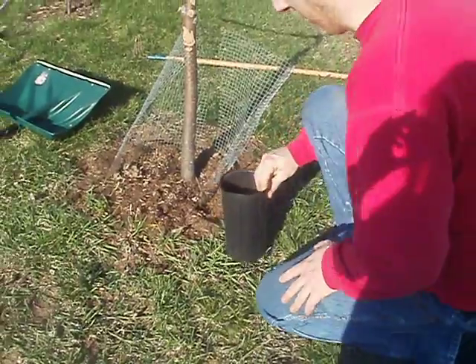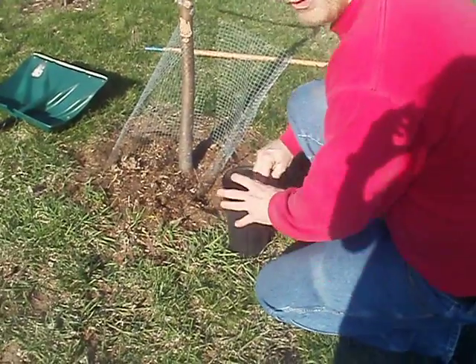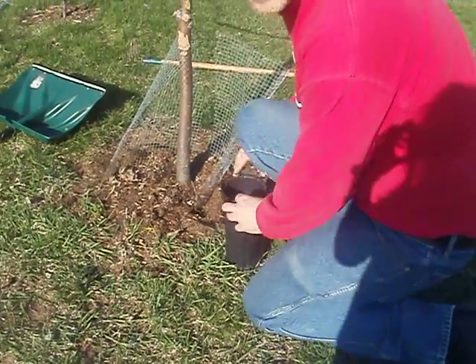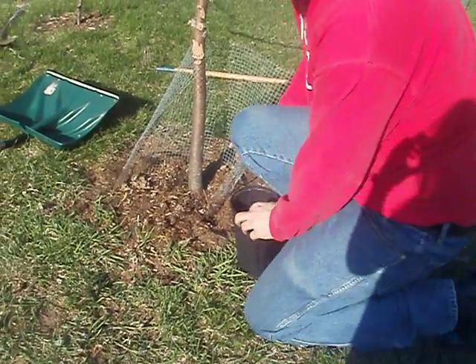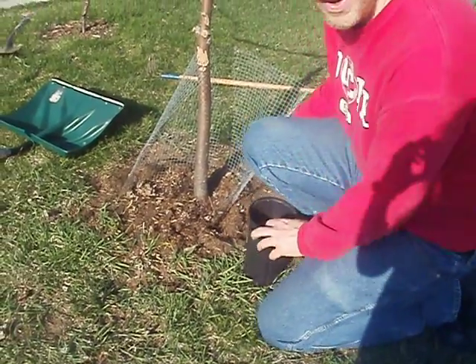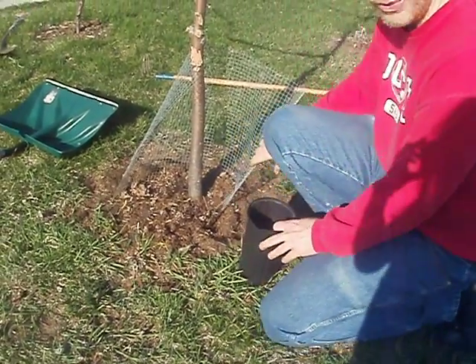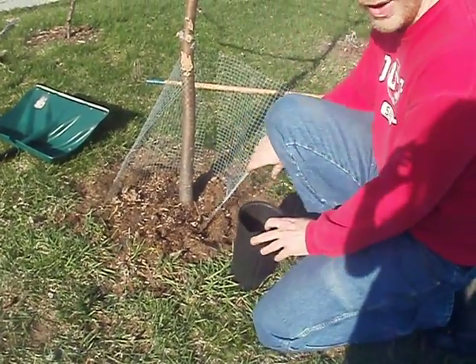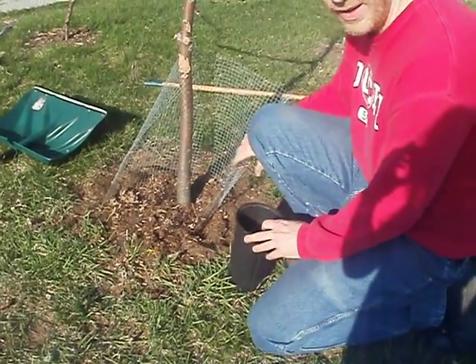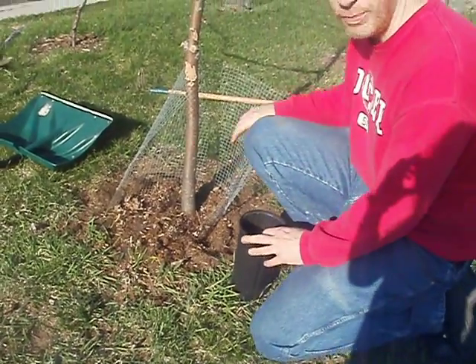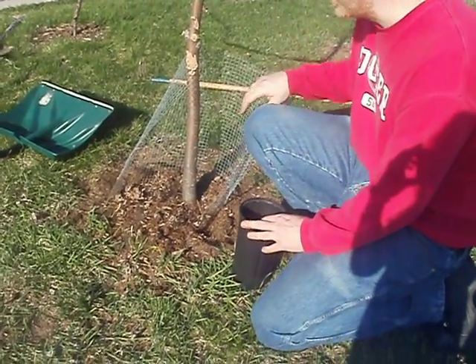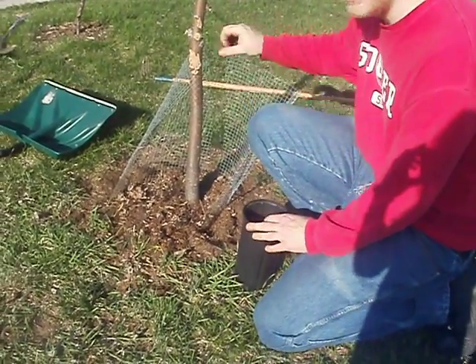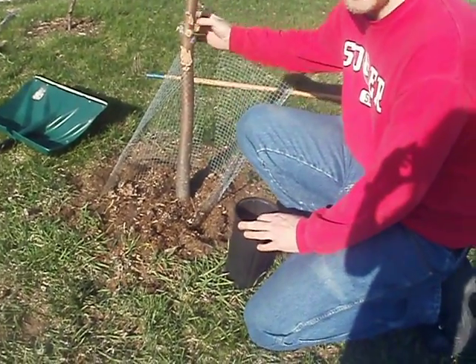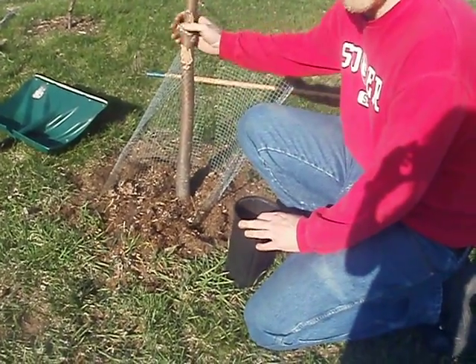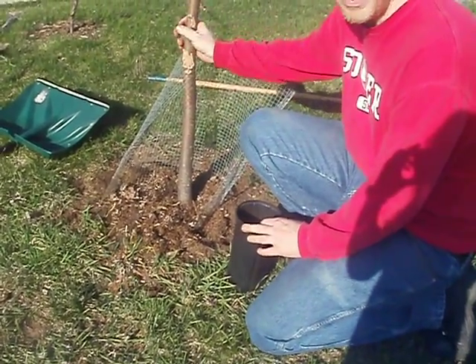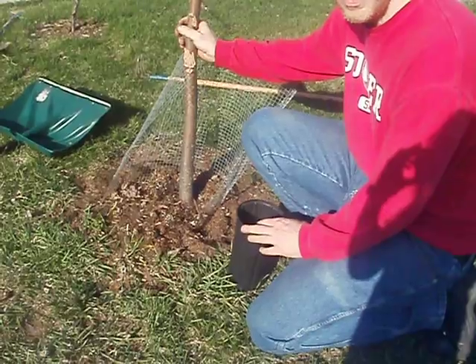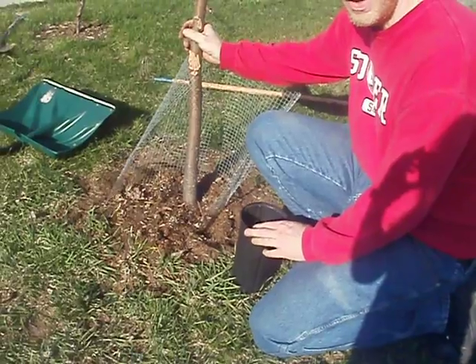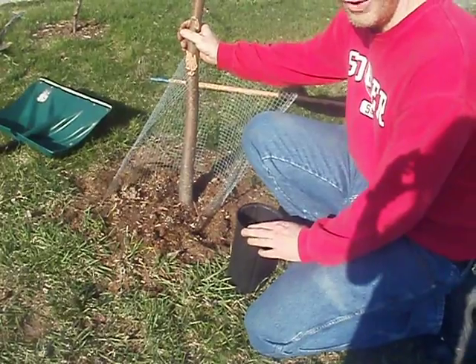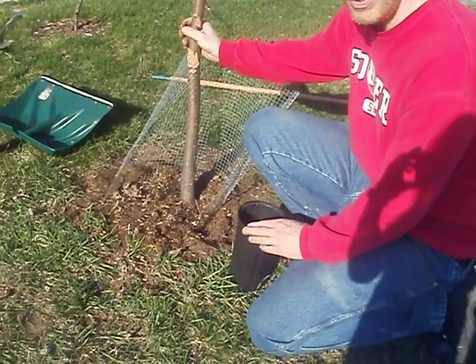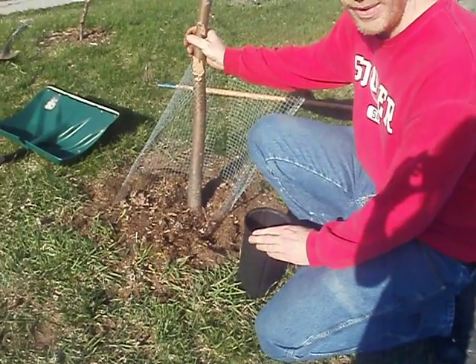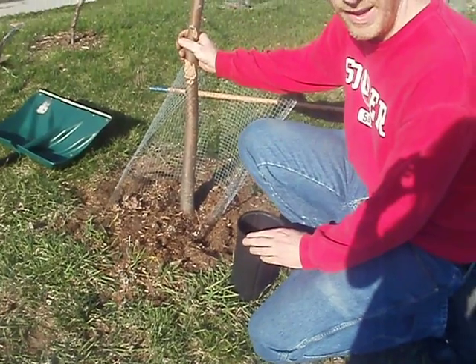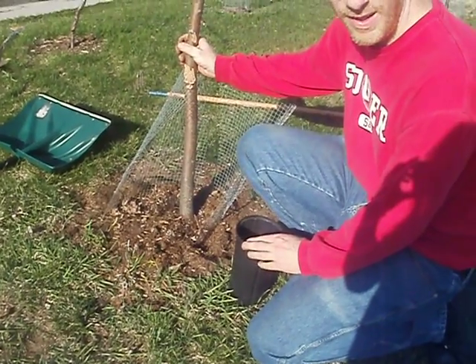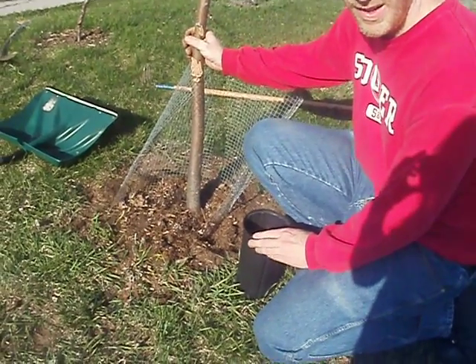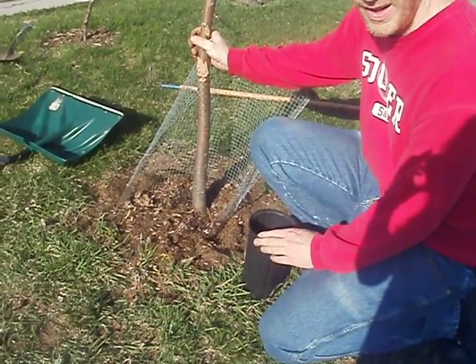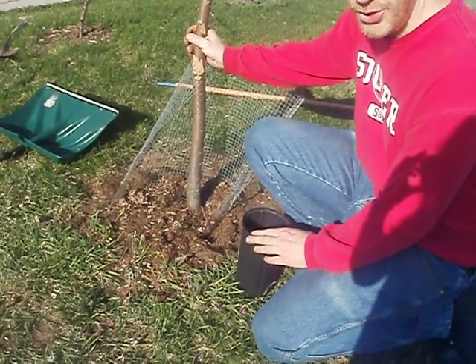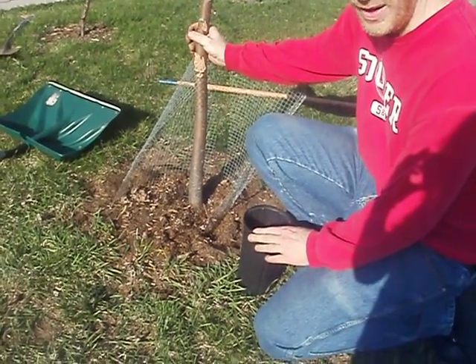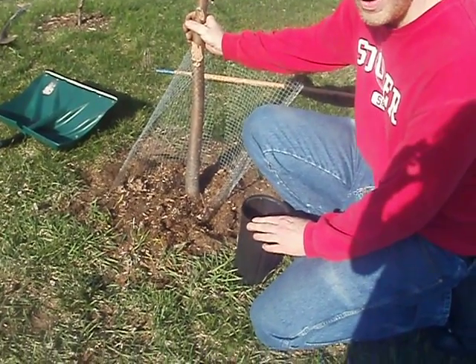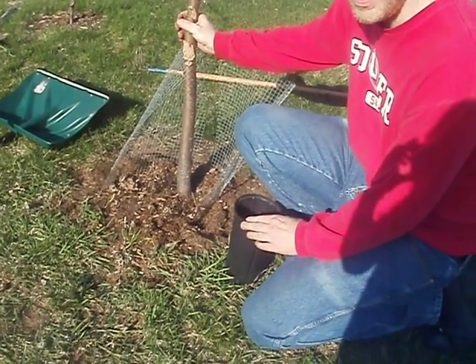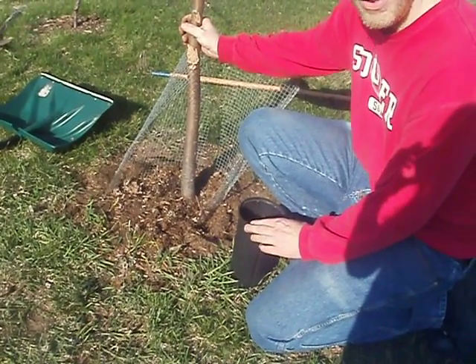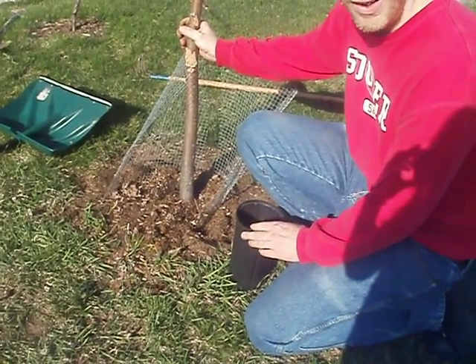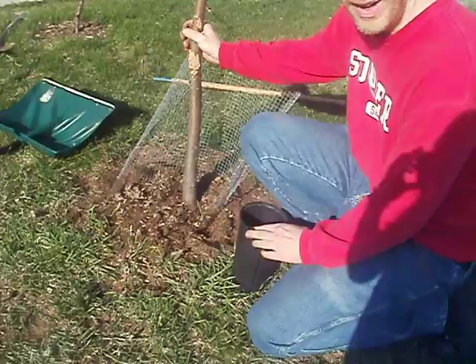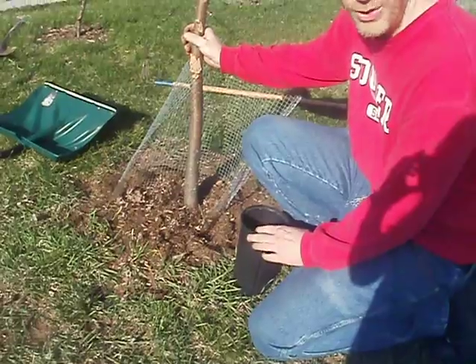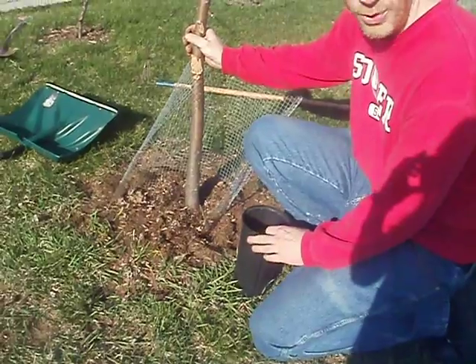We're going to take a root cutting to propagate this apple tree — a good way to propagate a tree to have it growing on its own roots.